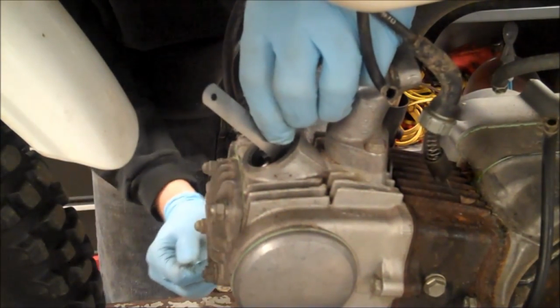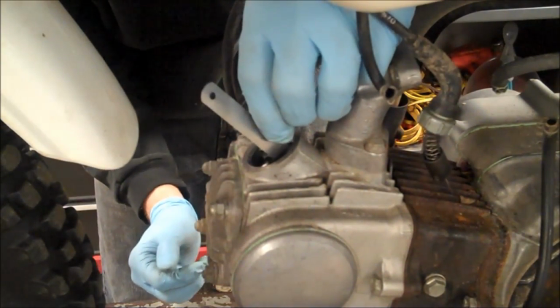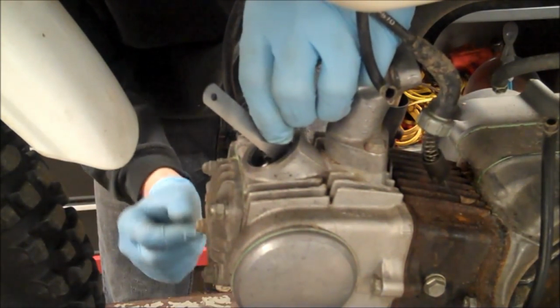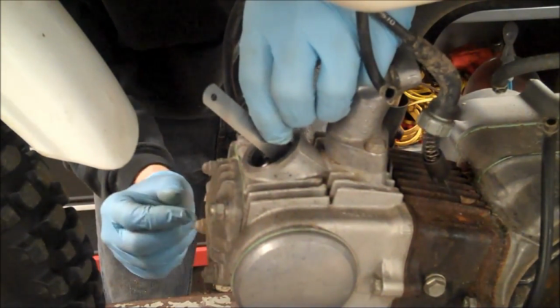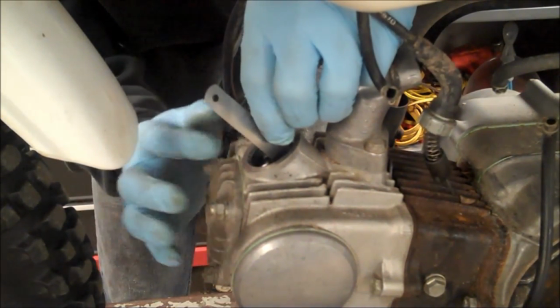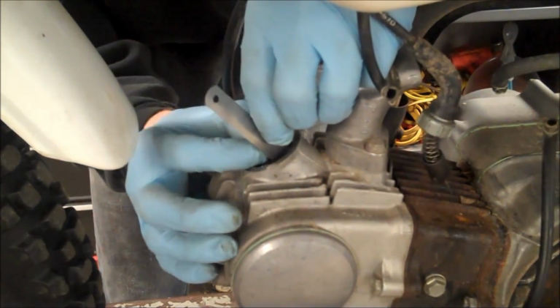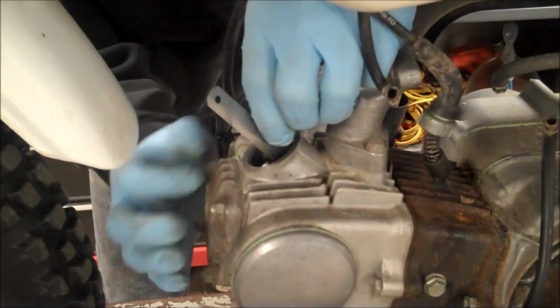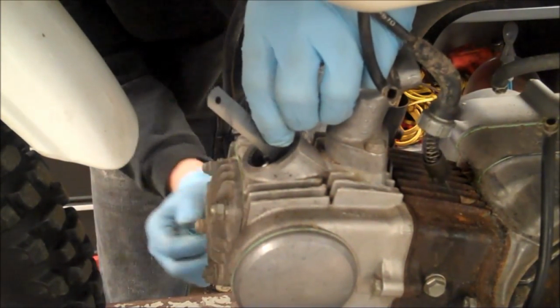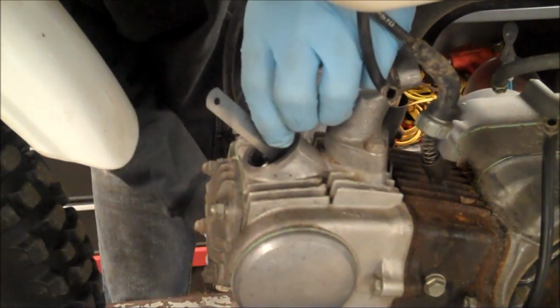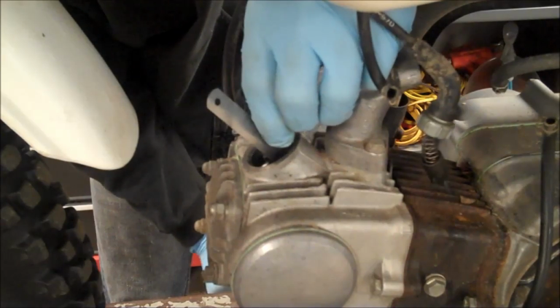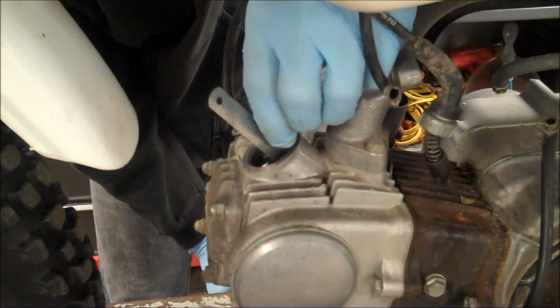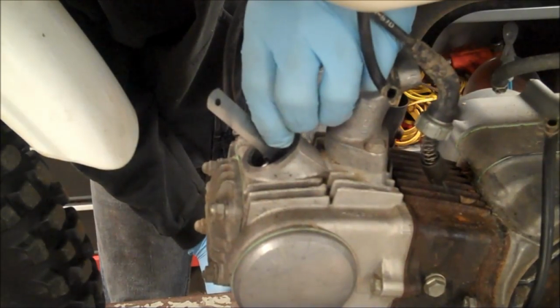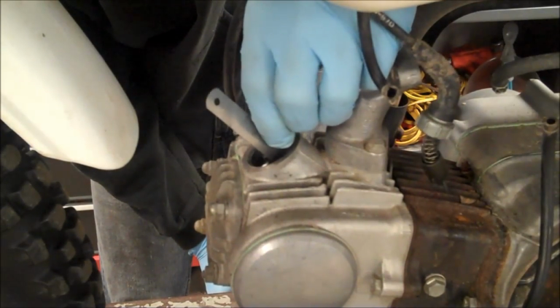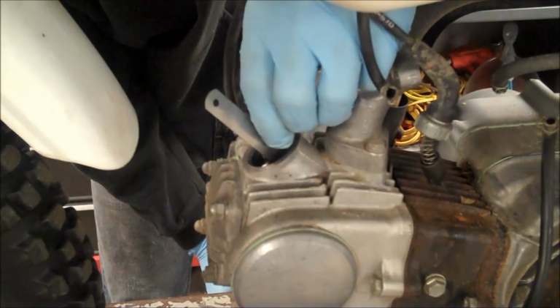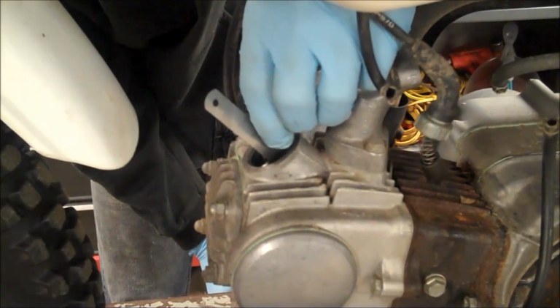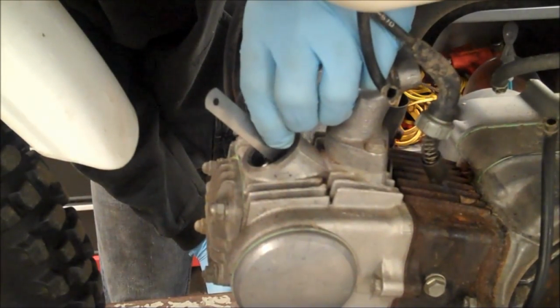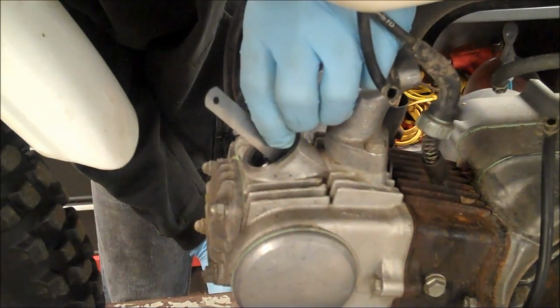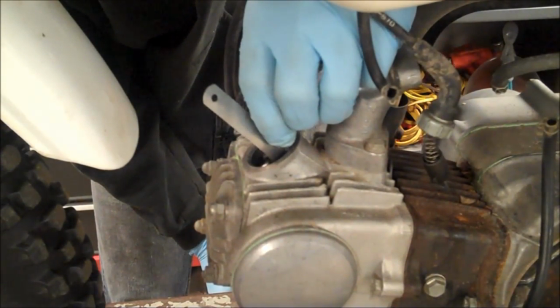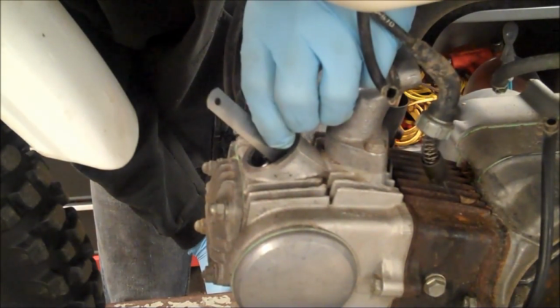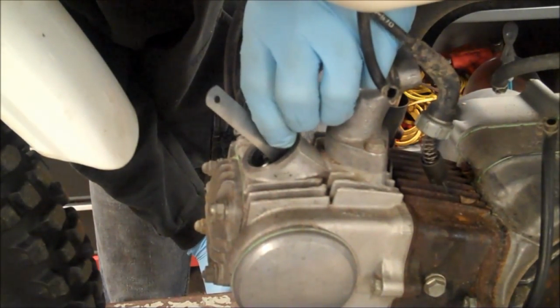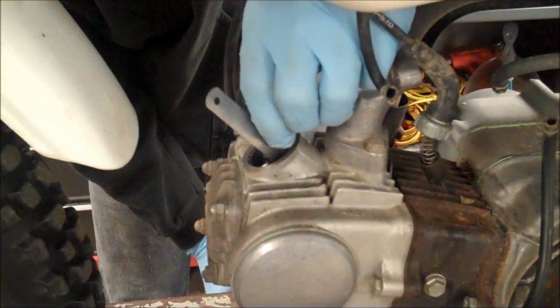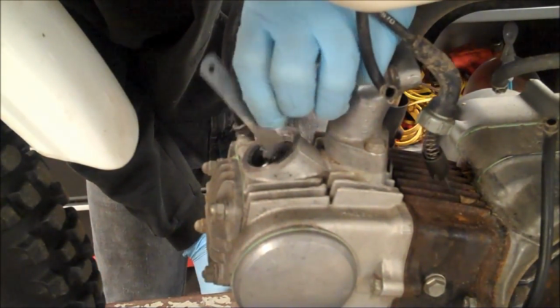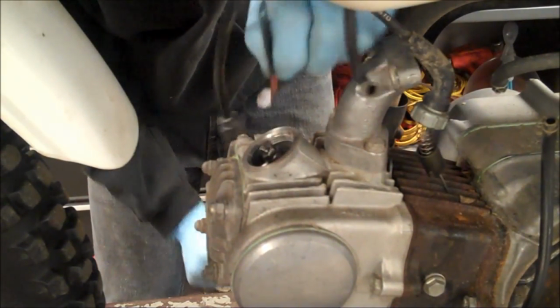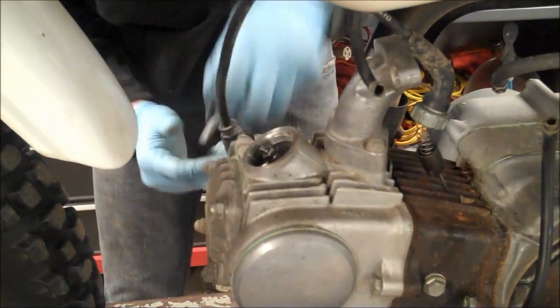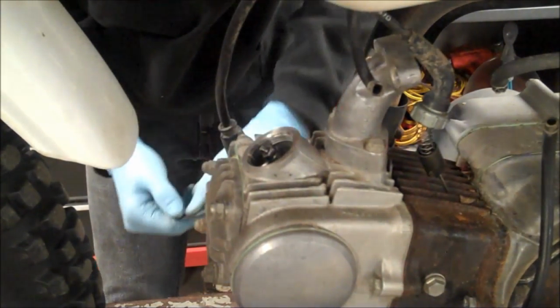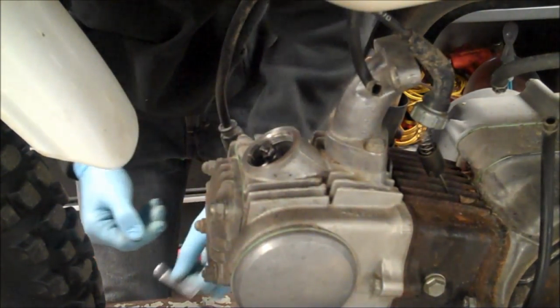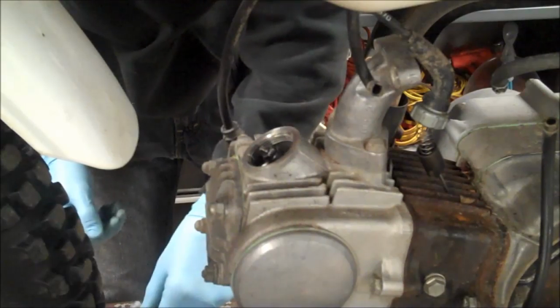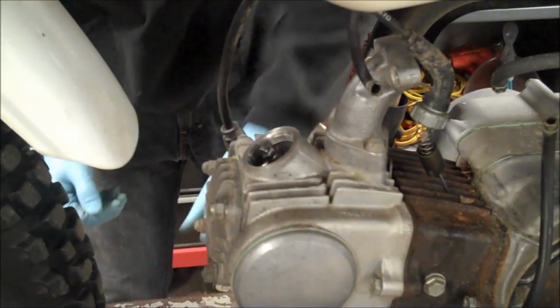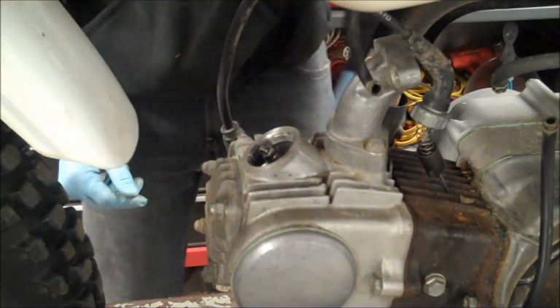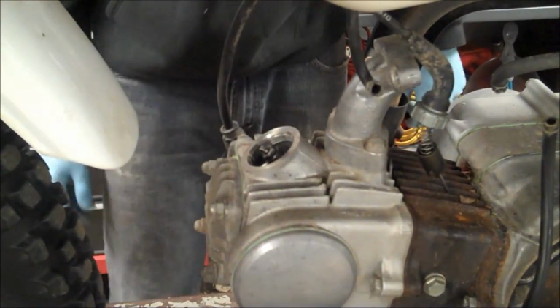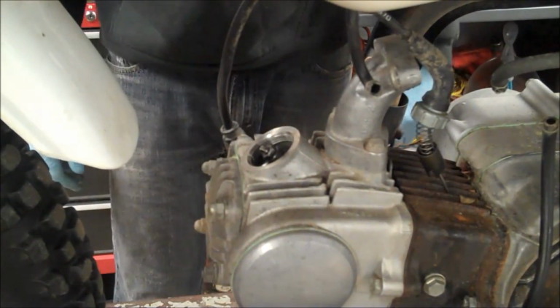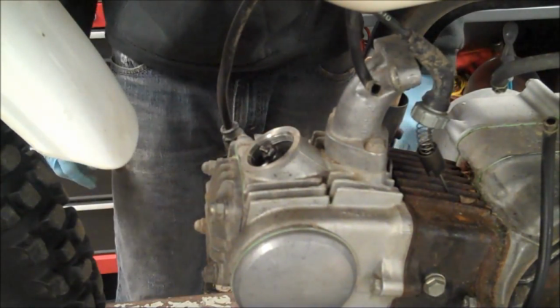Okay, that's perfect. I've got a light drag on my feeler gauge here. So that was probably about a half to one thou too tight before.